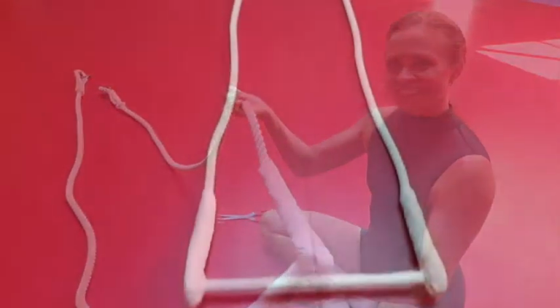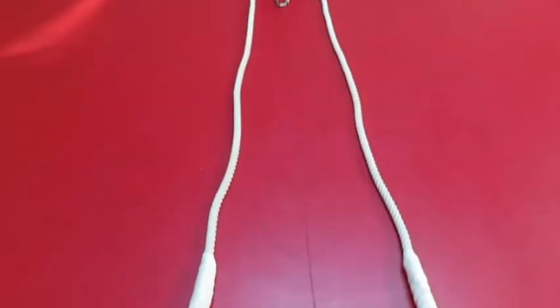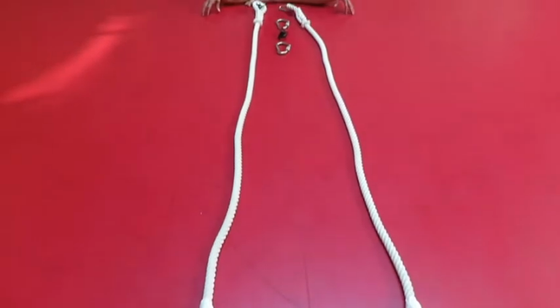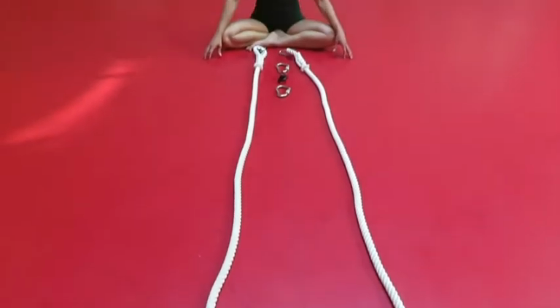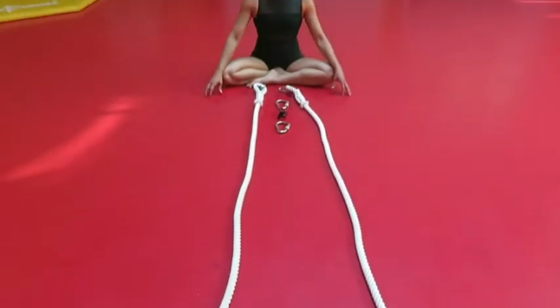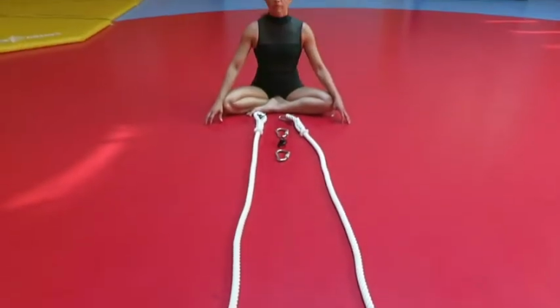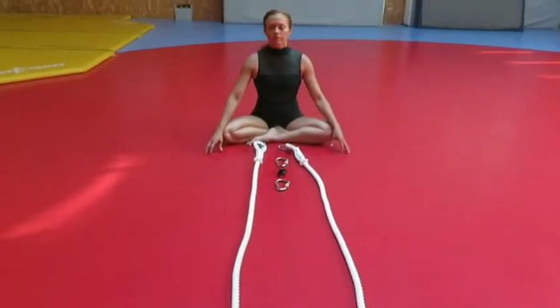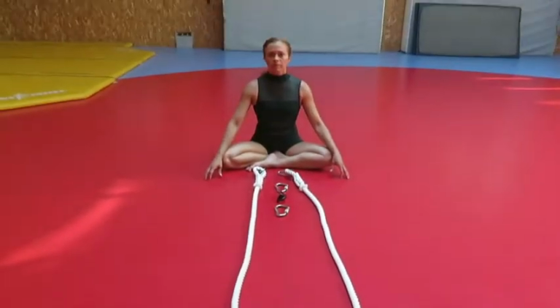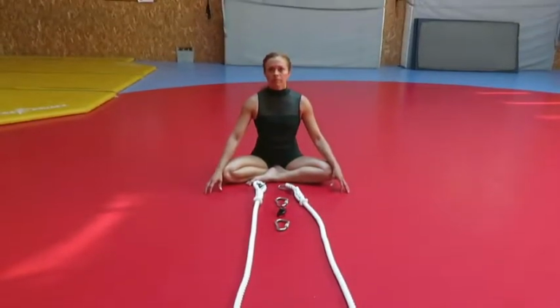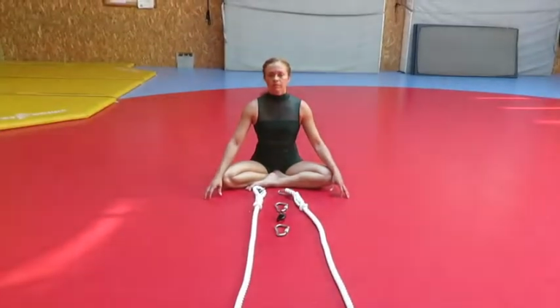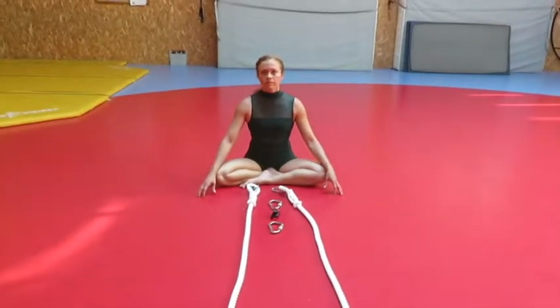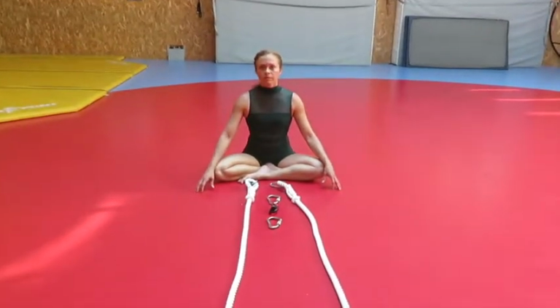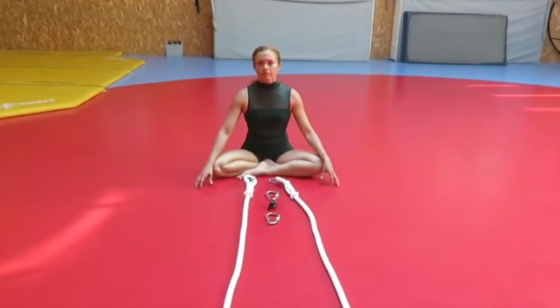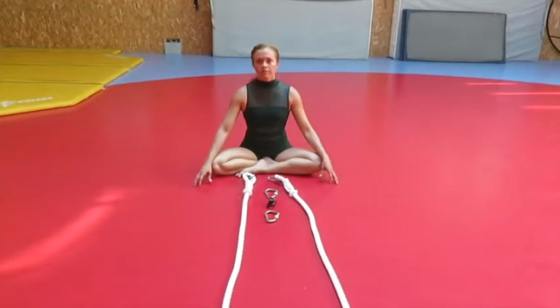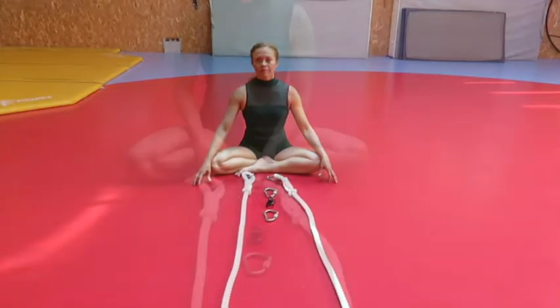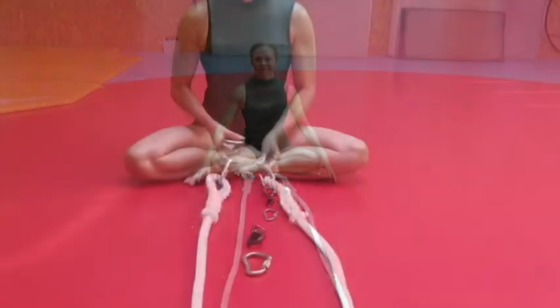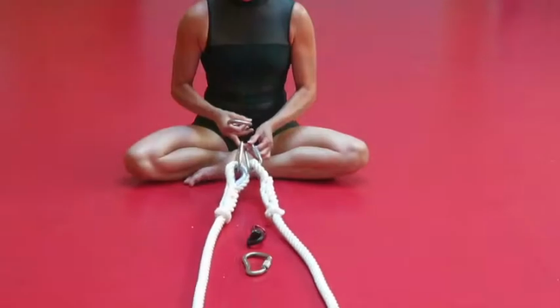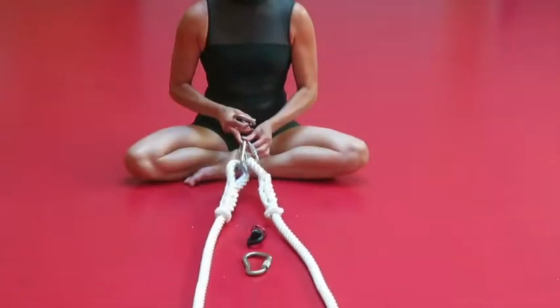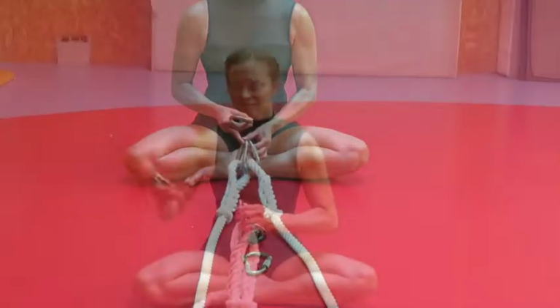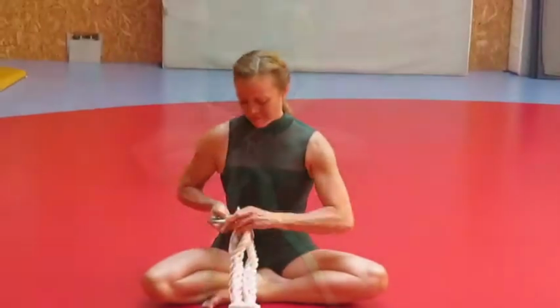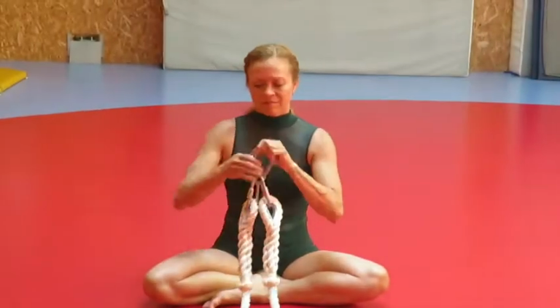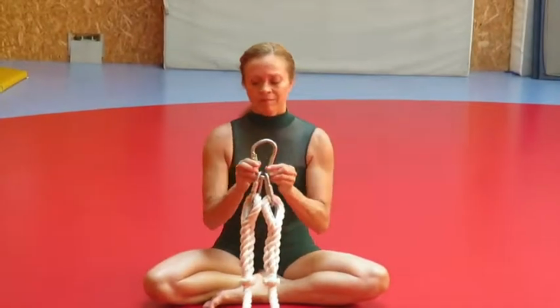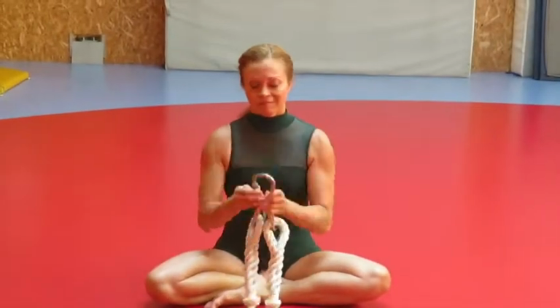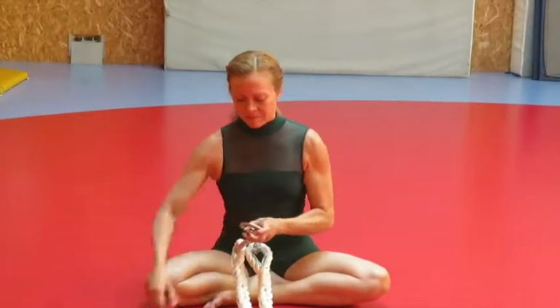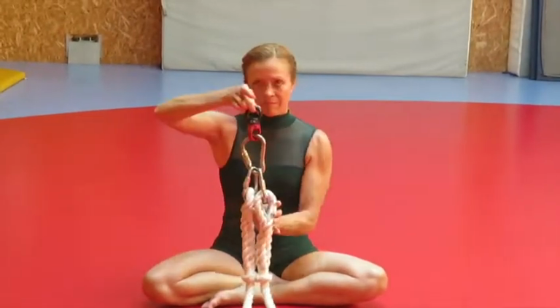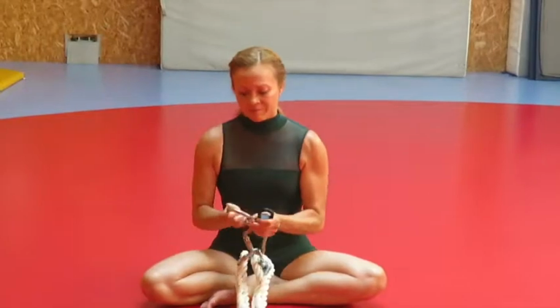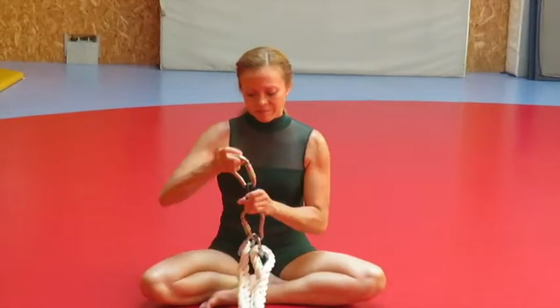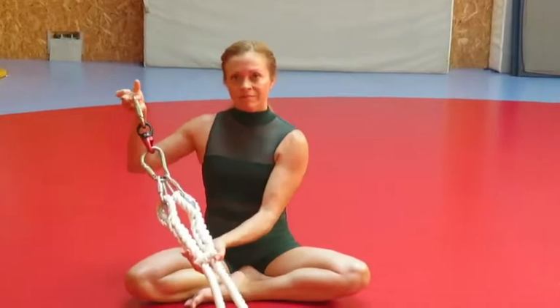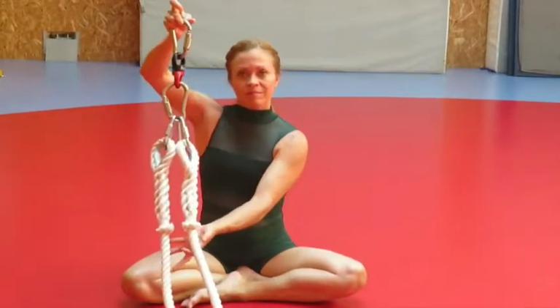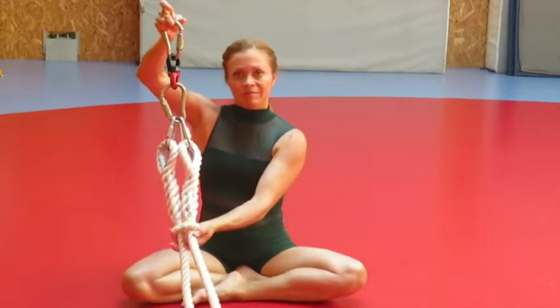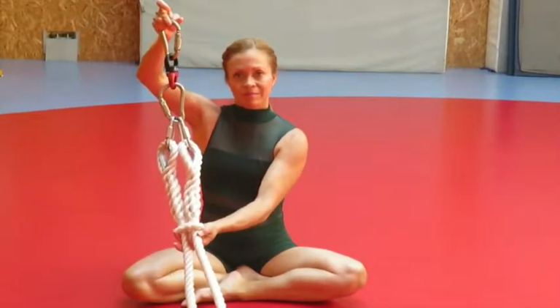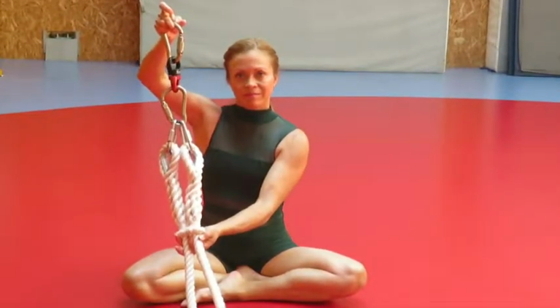Now your single point trapeze is dressed and you are ready to place the hardware. Here's how we do it. Connect the thimbles together, attach the first carabiner, then attach the swivel and finally the second carabiner.